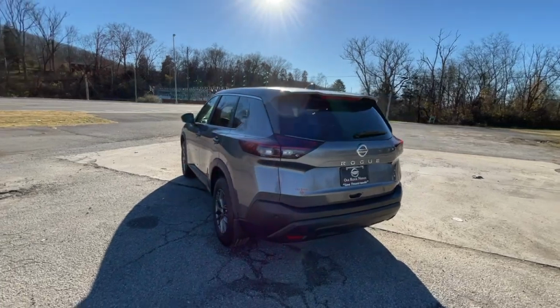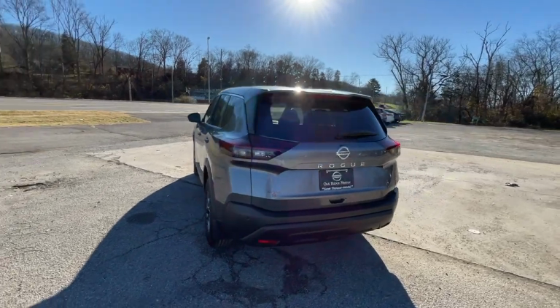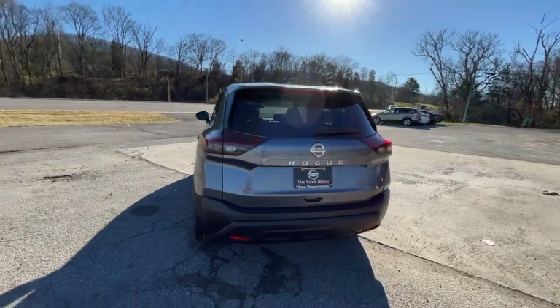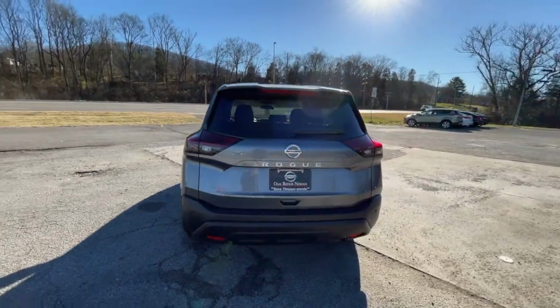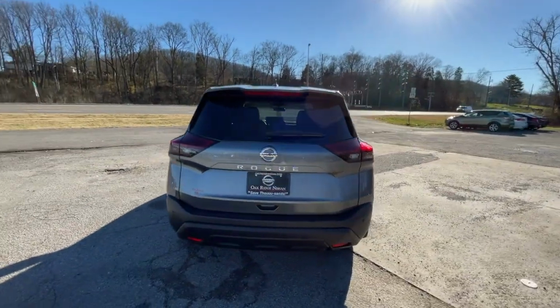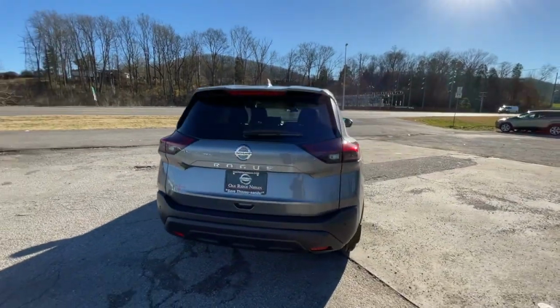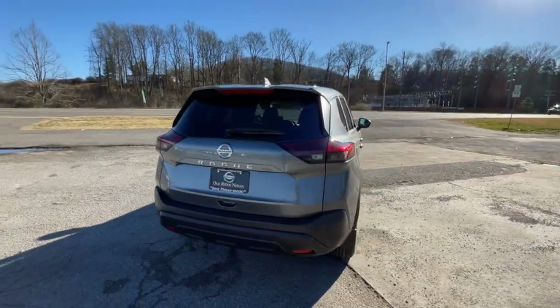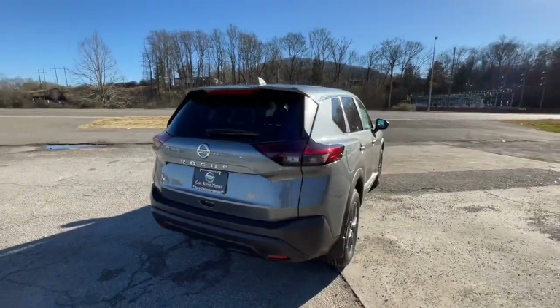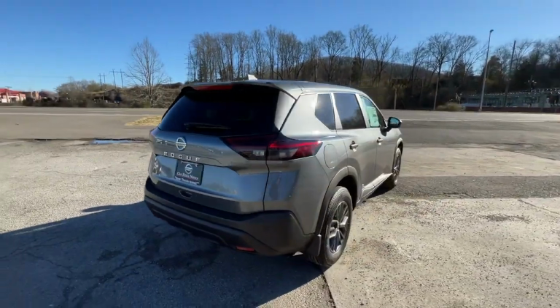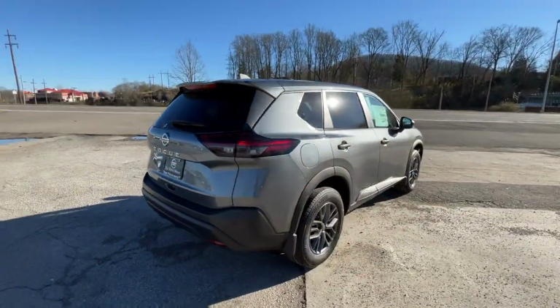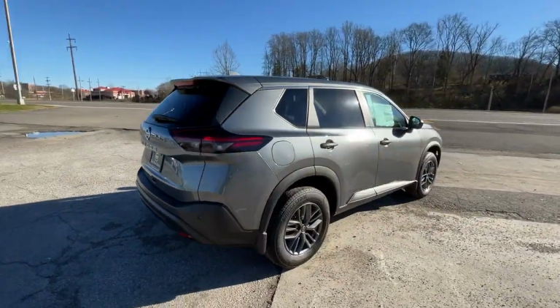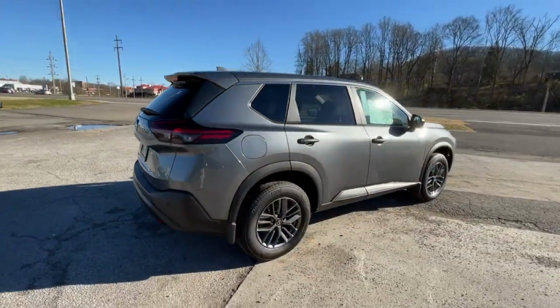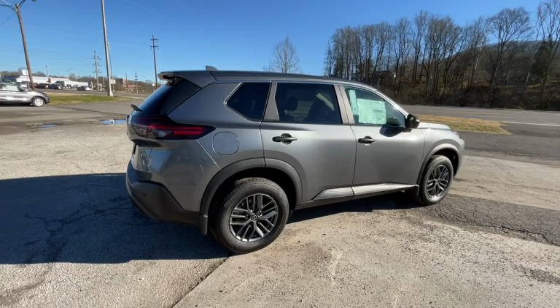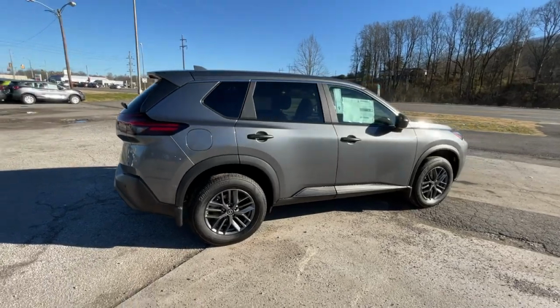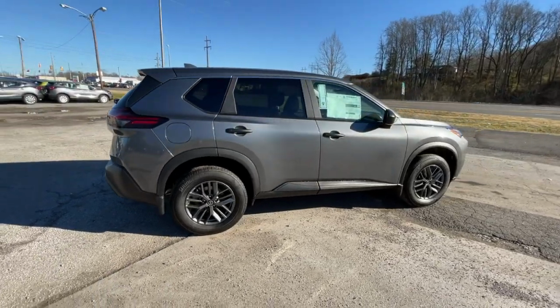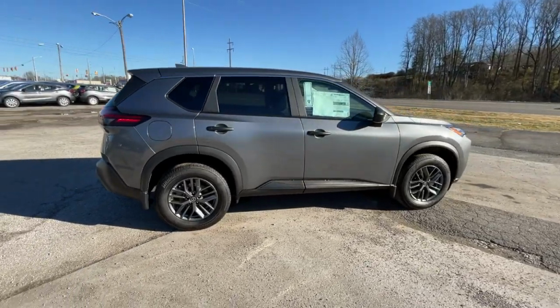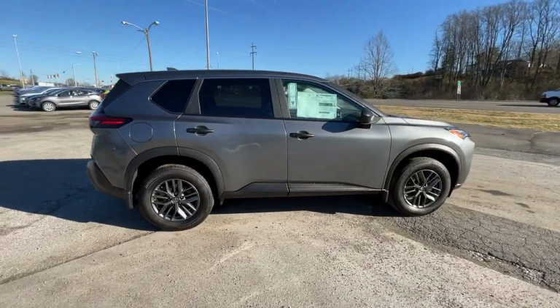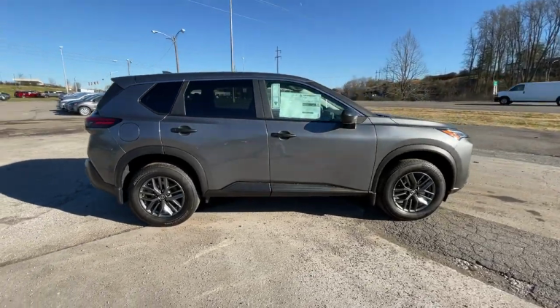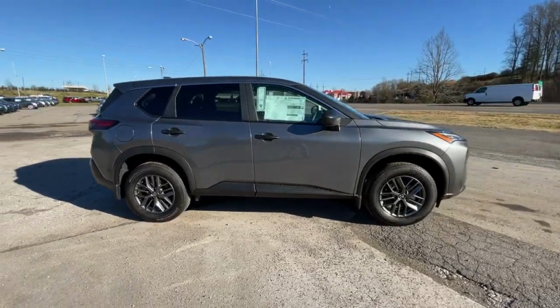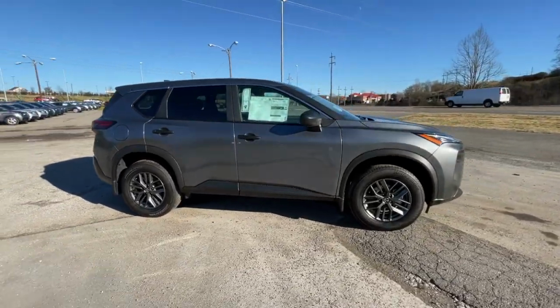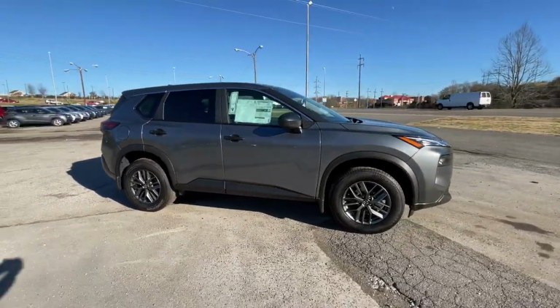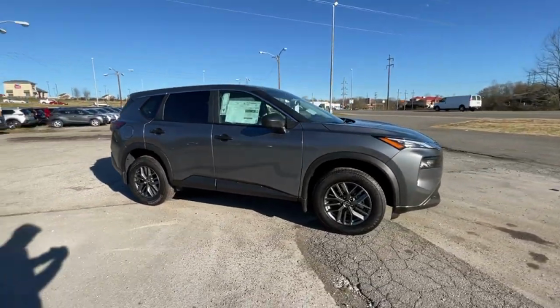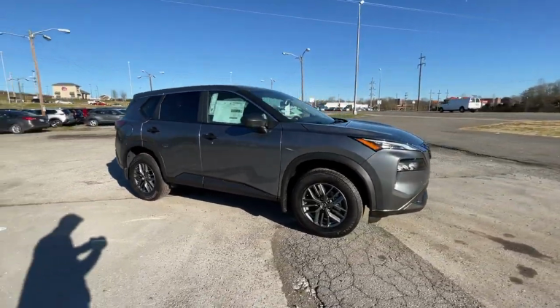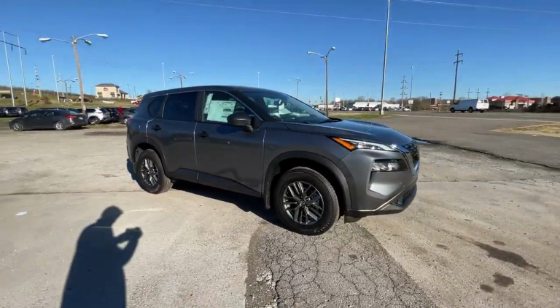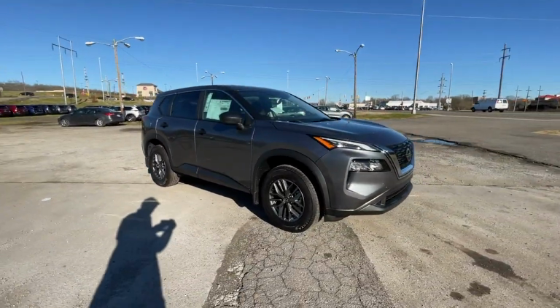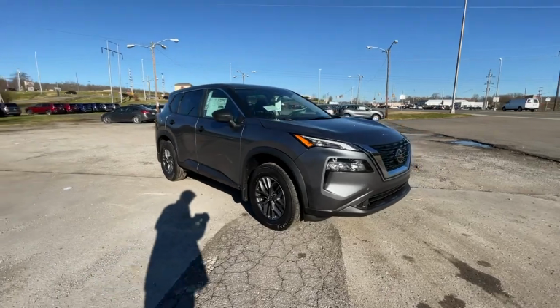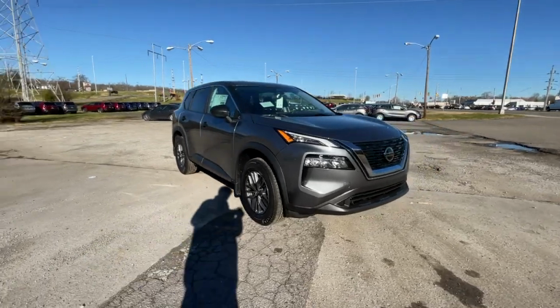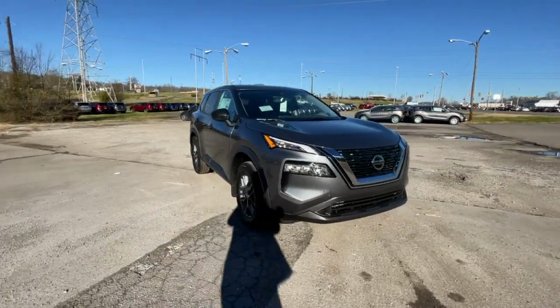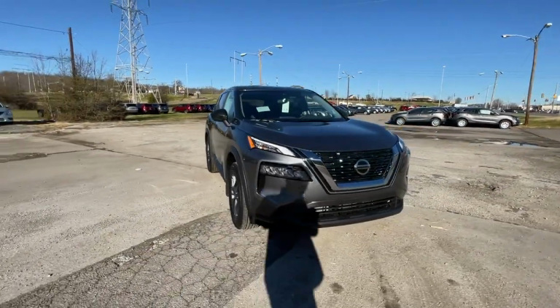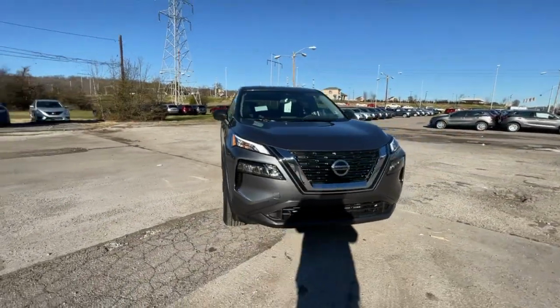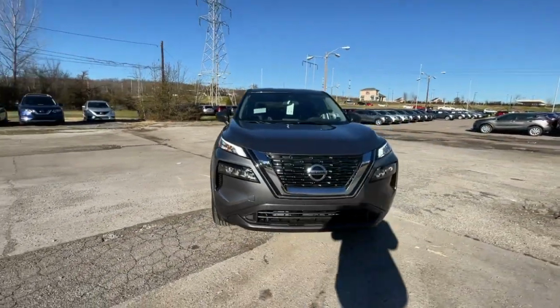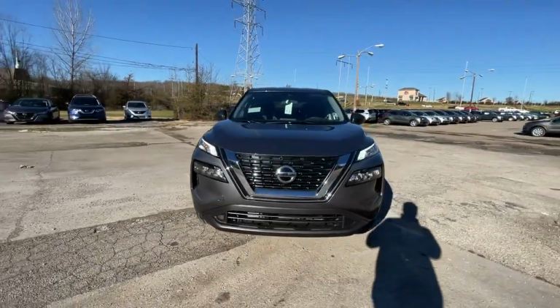The handsome, family-friendly, compact SUV that offers standard driver-assist safety features and a smooth, responsive ride. Comfortable and capable, this sporty four-door hatchback brings confidence along on every journey.